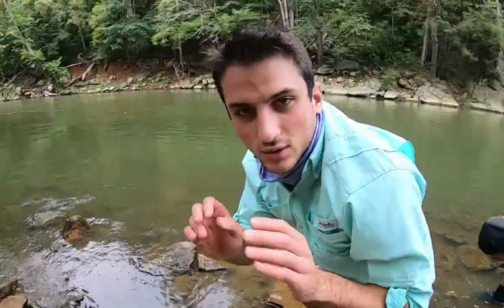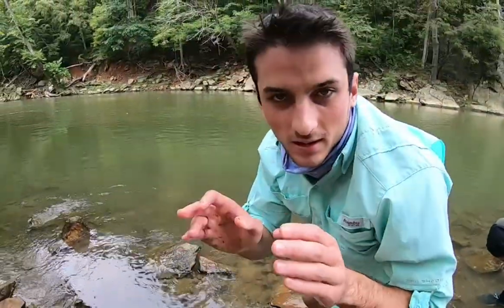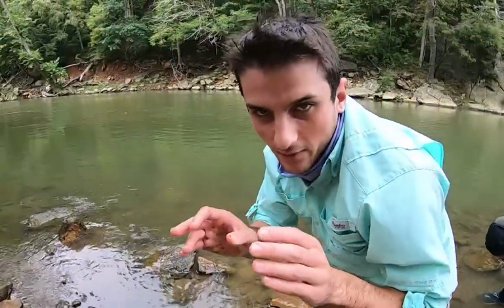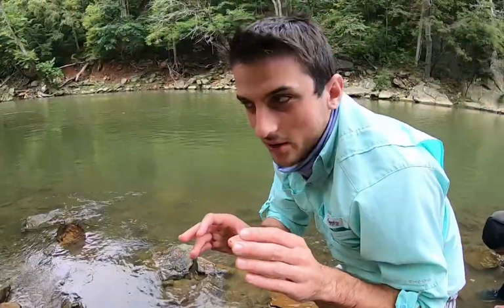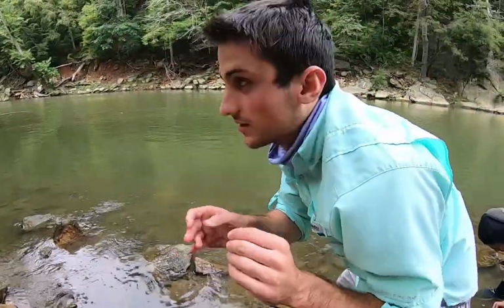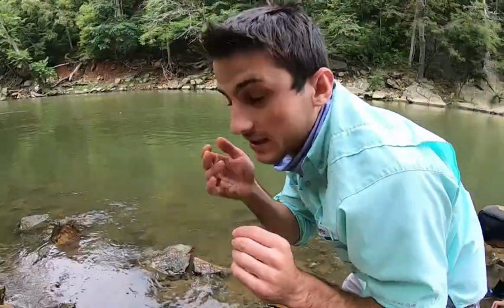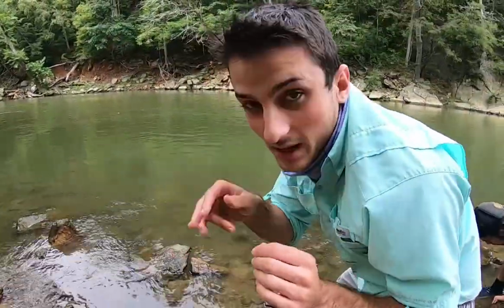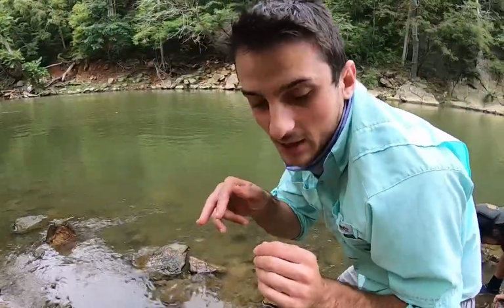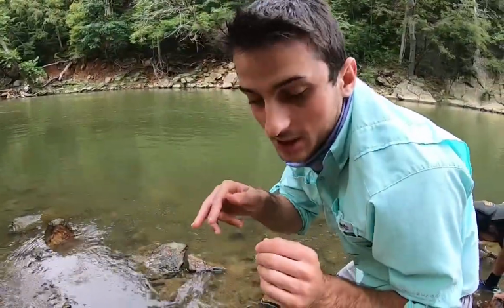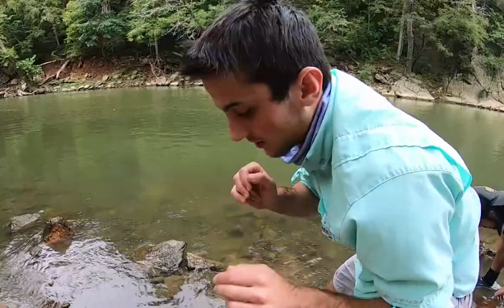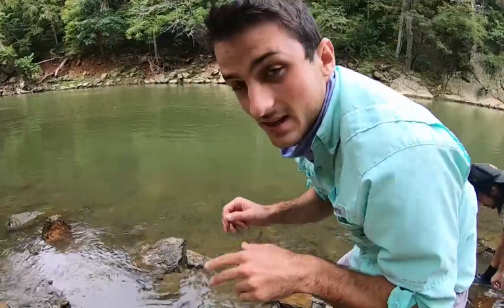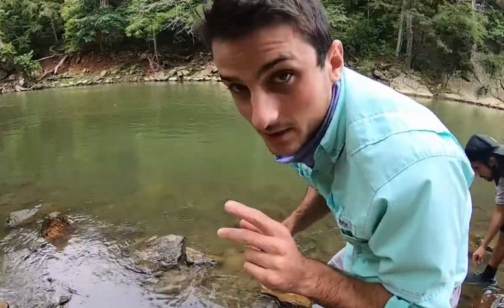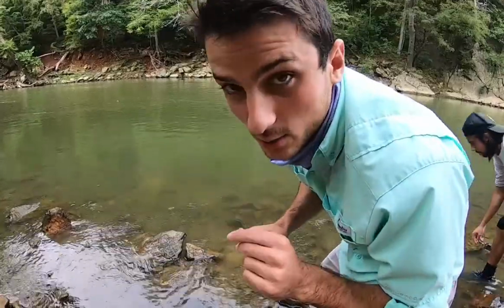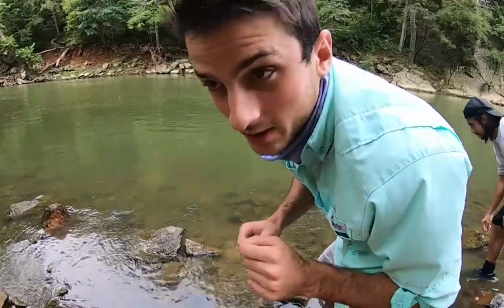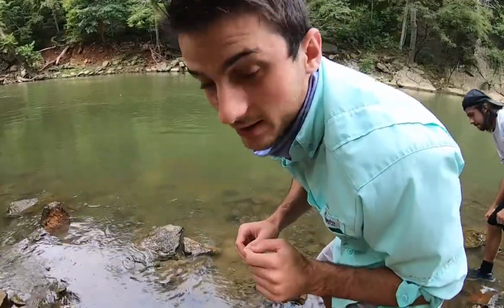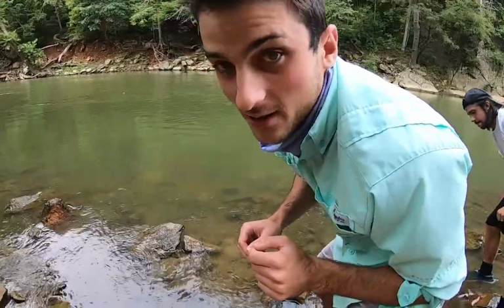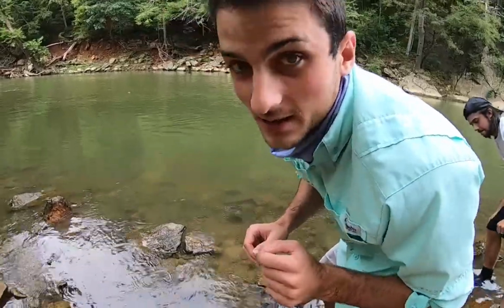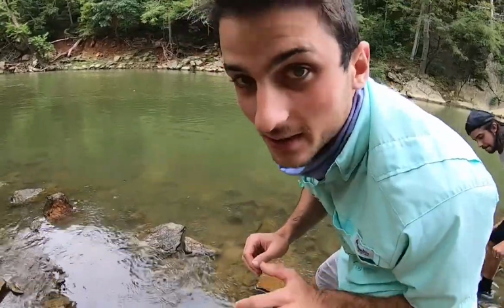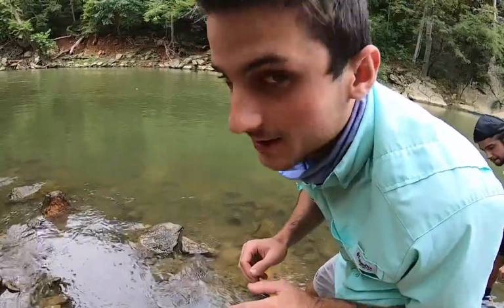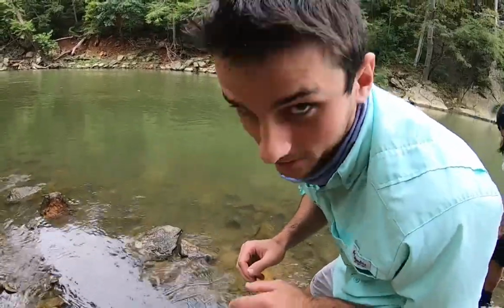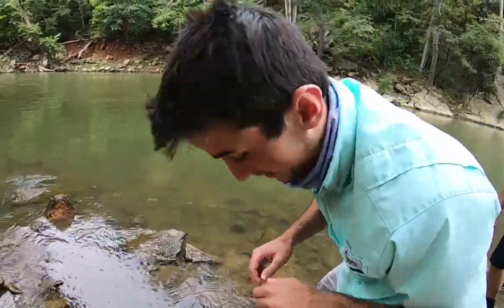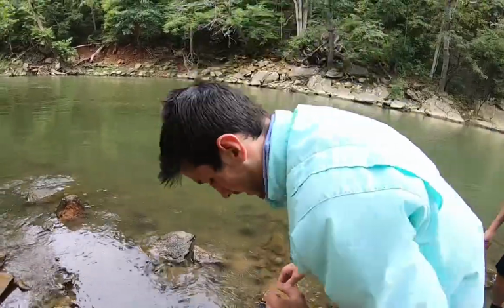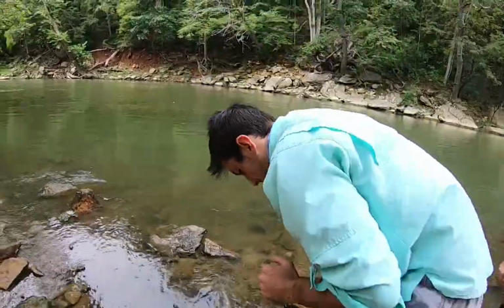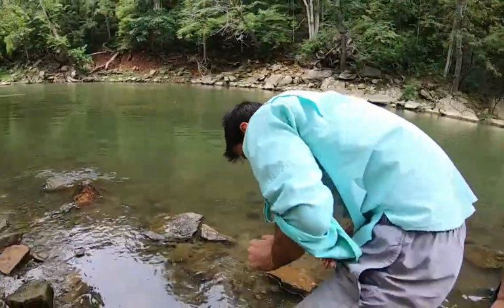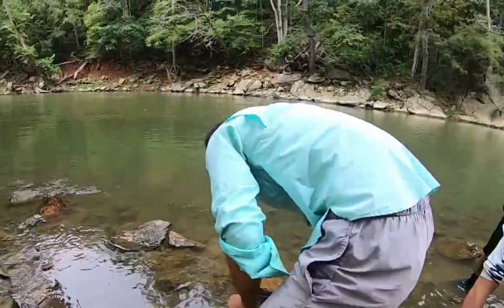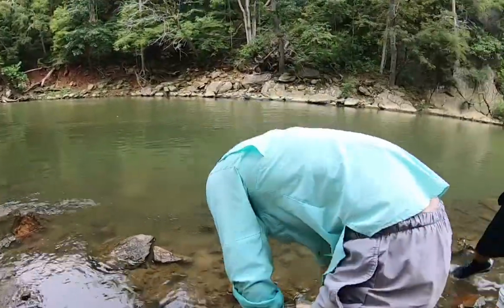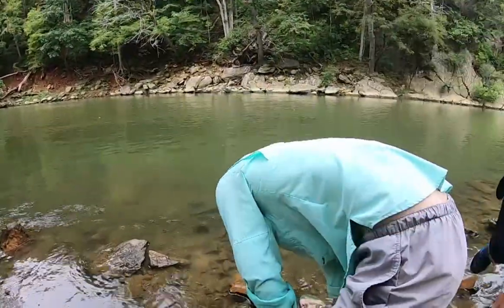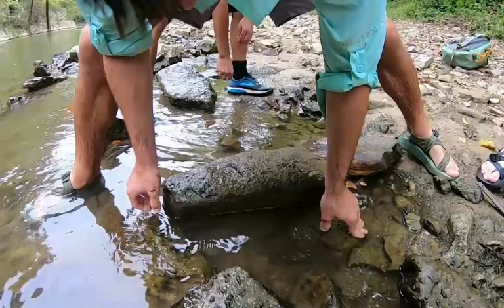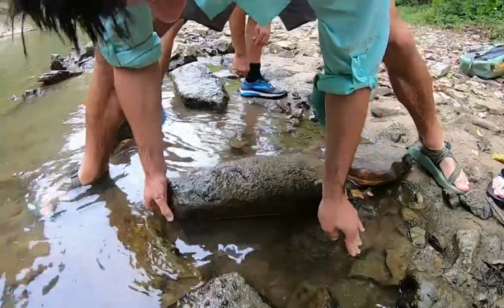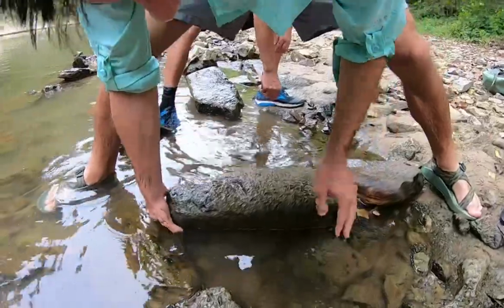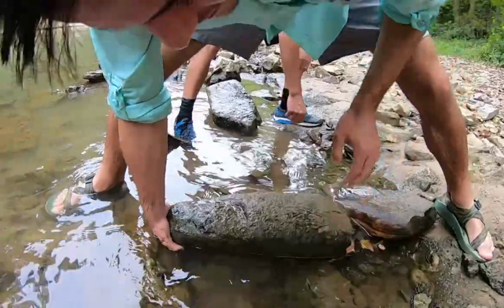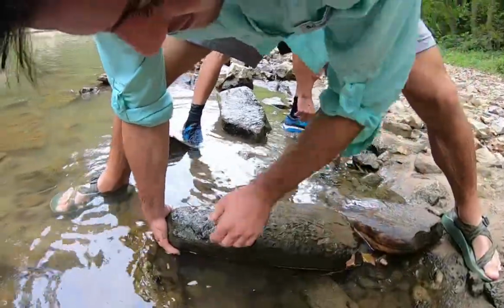It's always good to have a partner because they can keep an eye on the crayfish too. These guys are squirmy and sneaky under the rocks. All right, ready everybody?